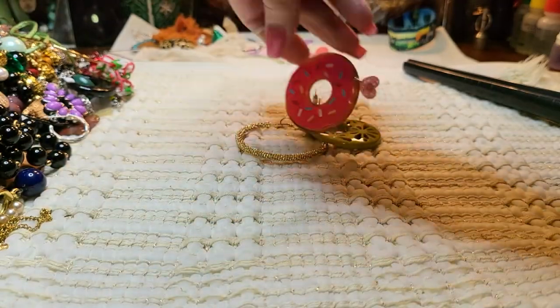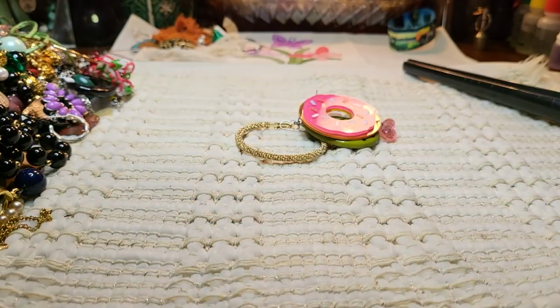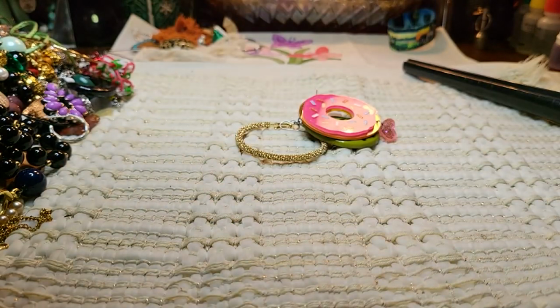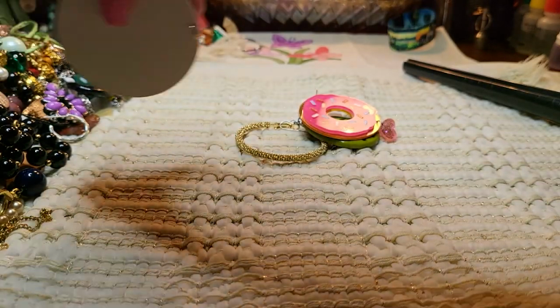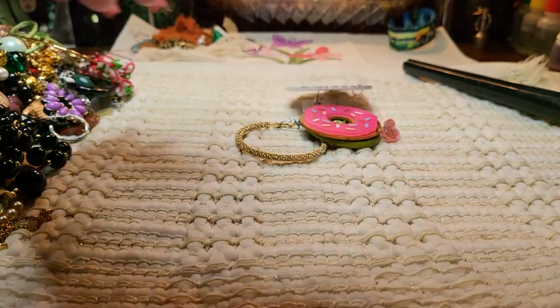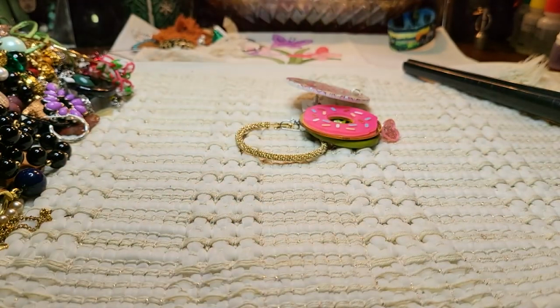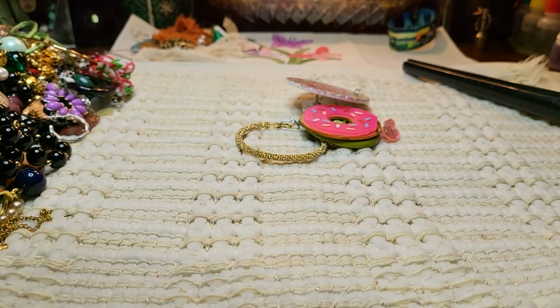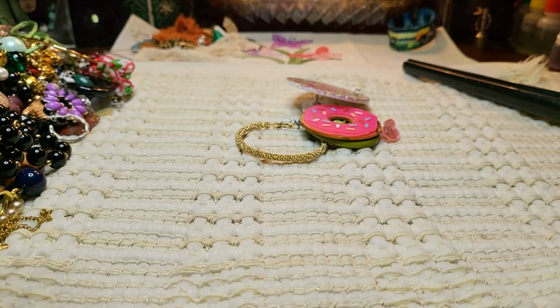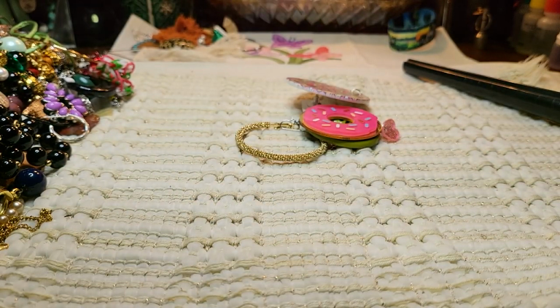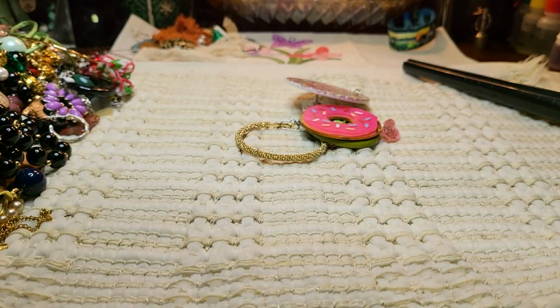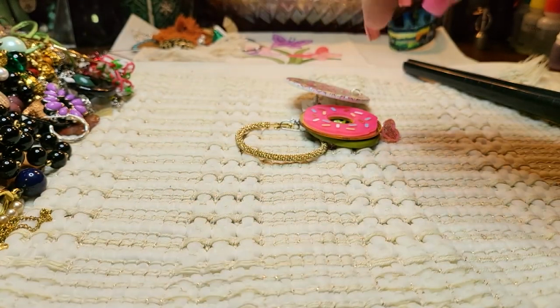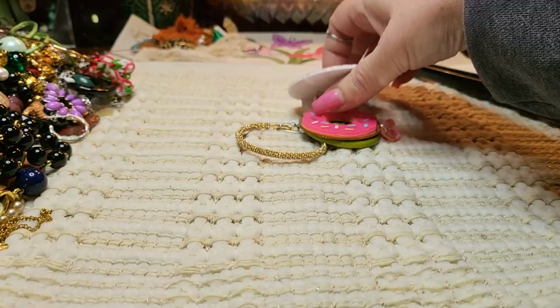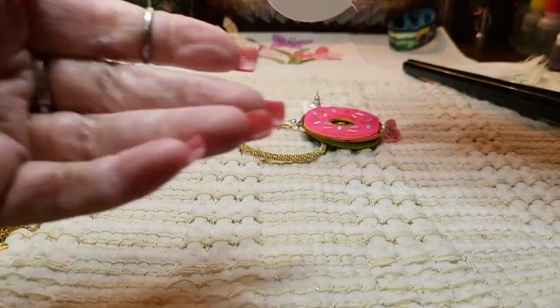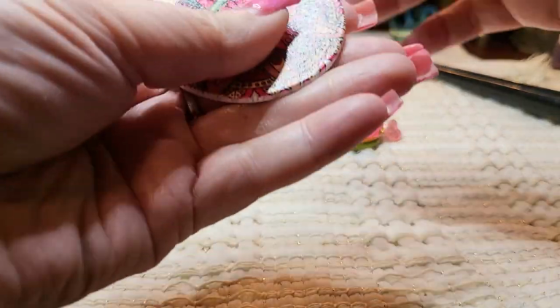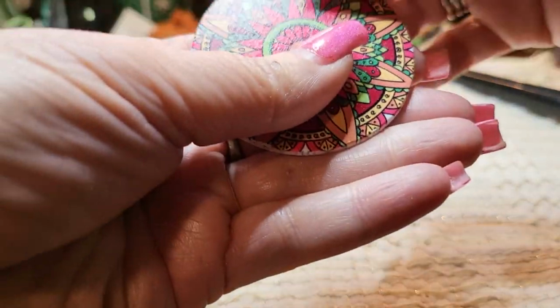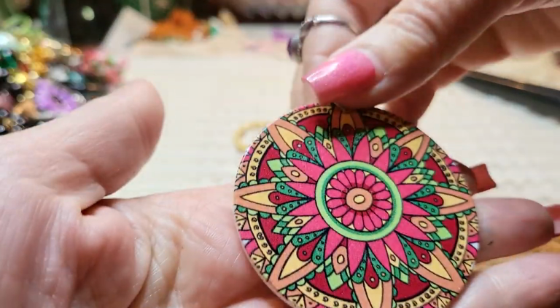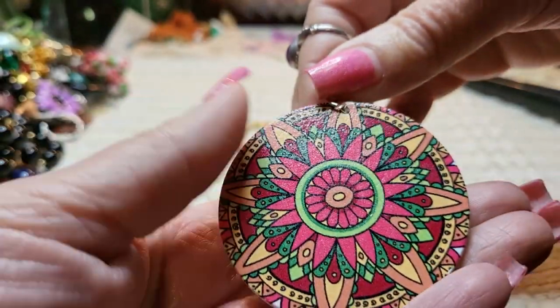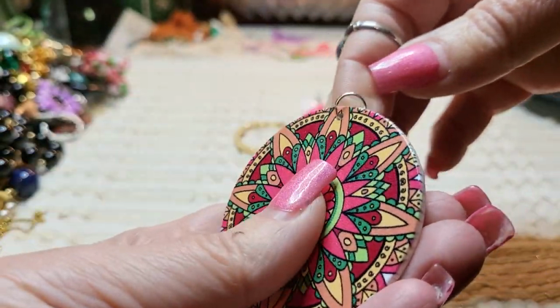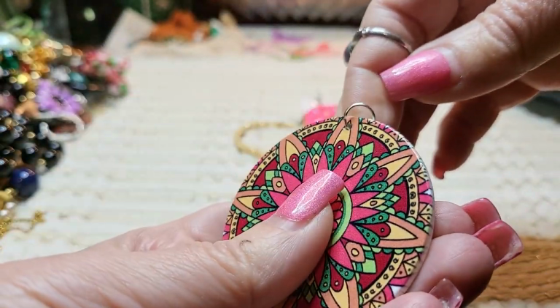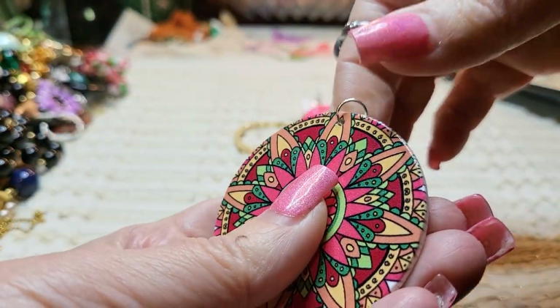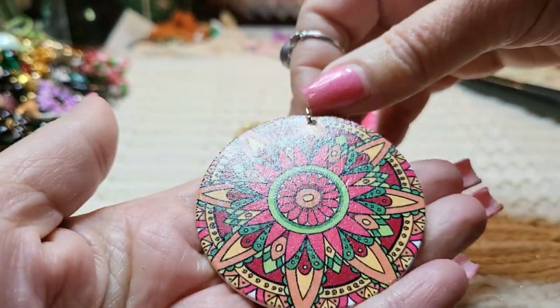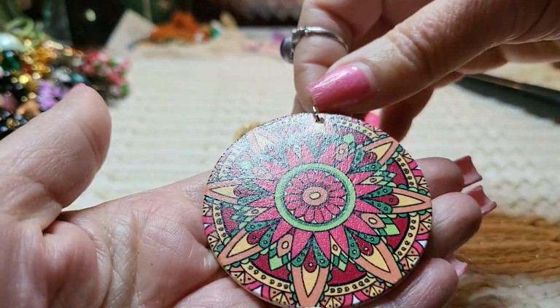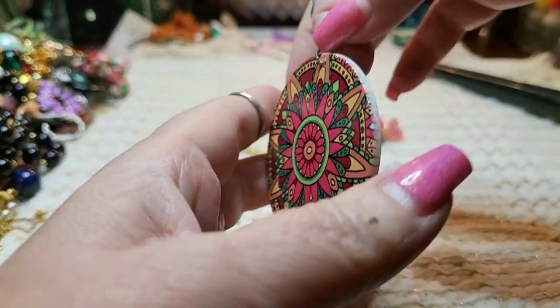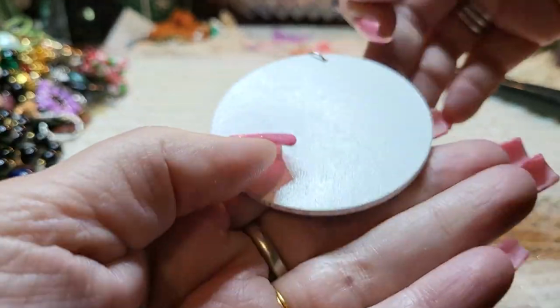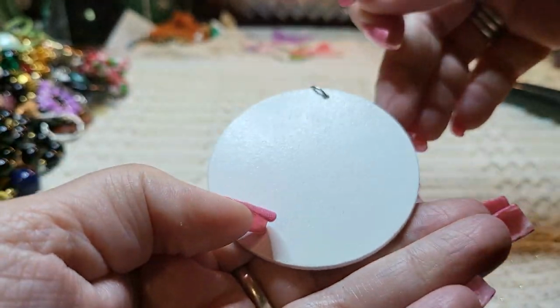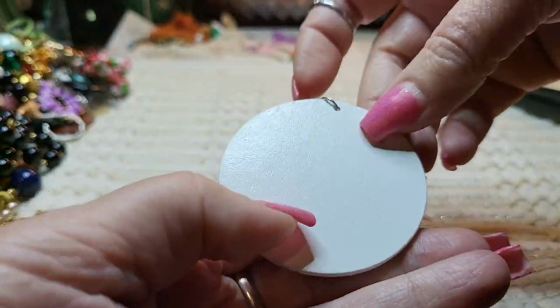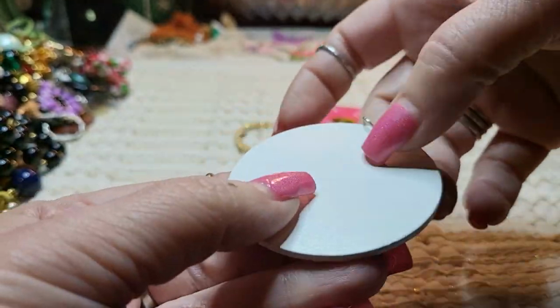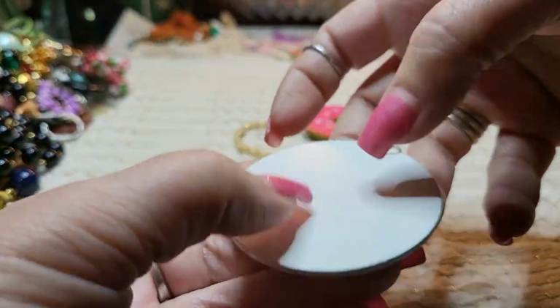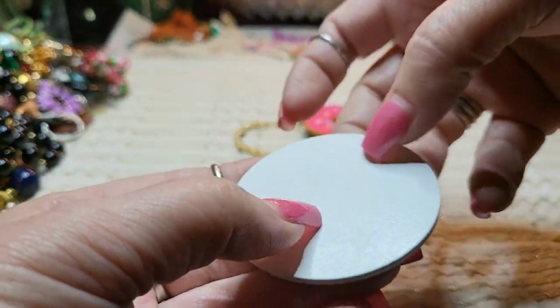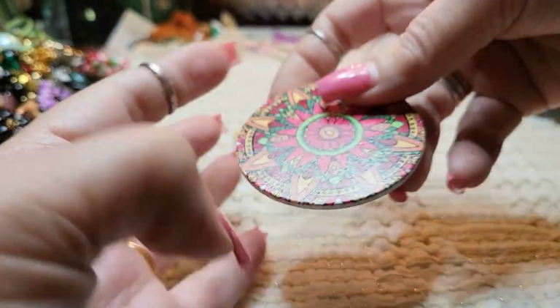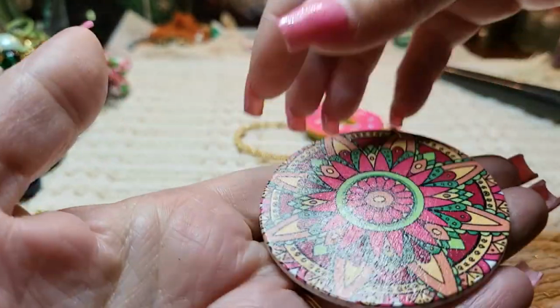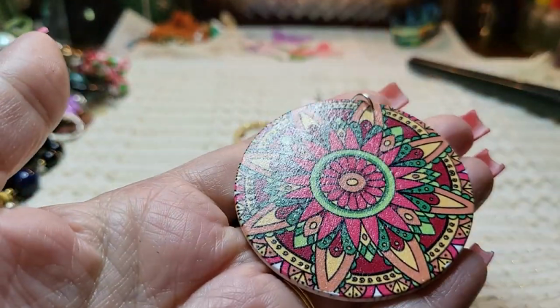We got some more earrings. We got a pendant — I guess it's a little acrylic piece. Actually, it feels like wood. I think it's wood.